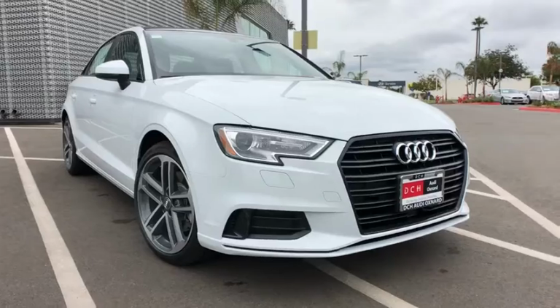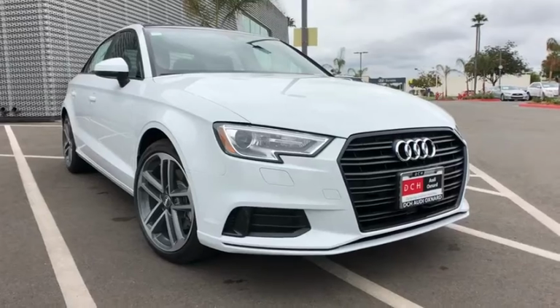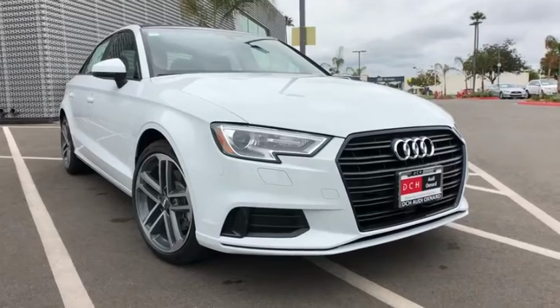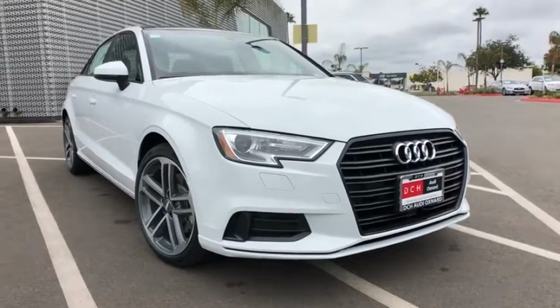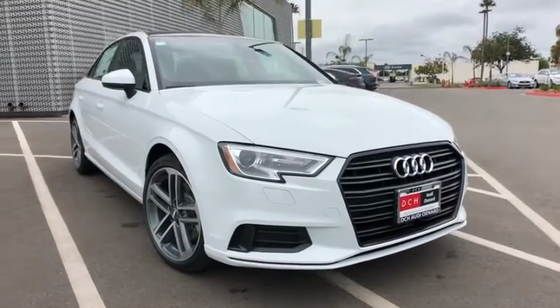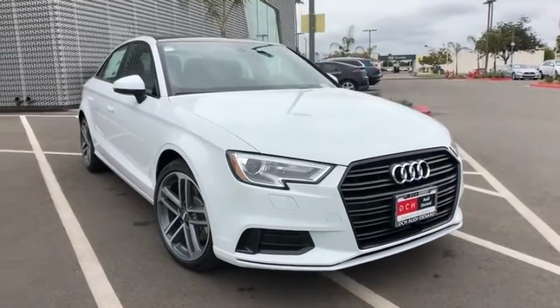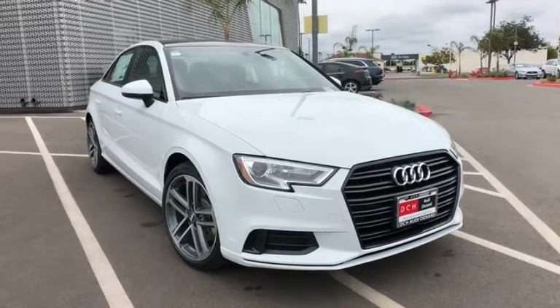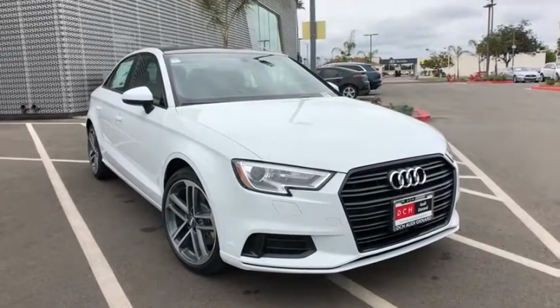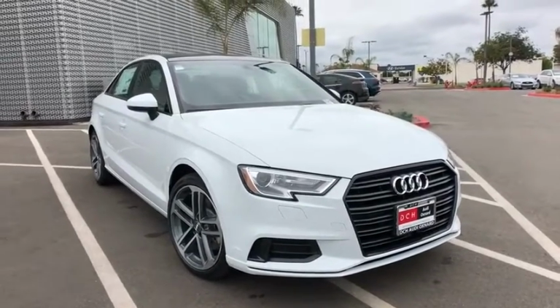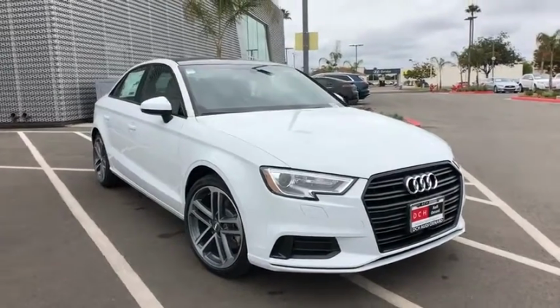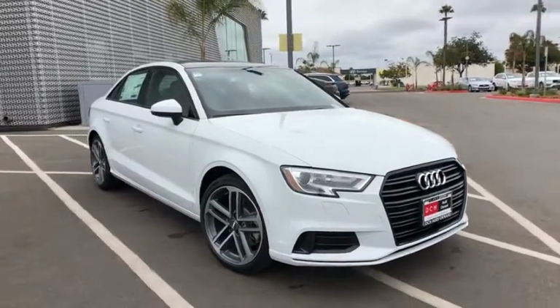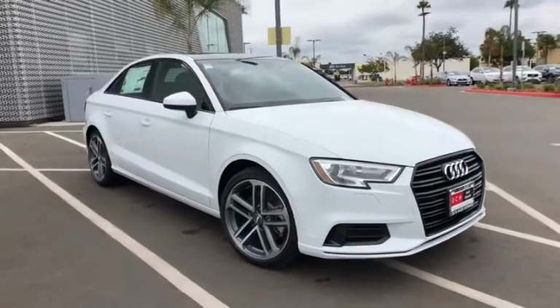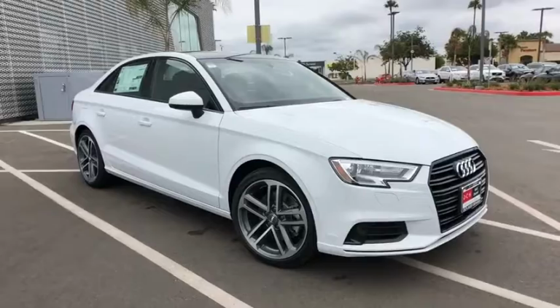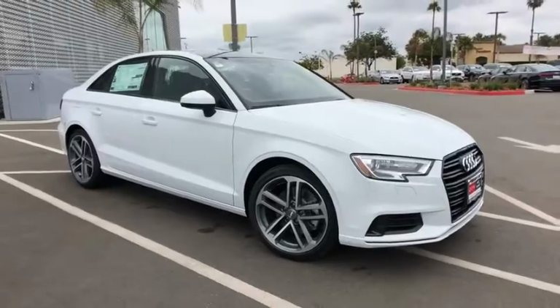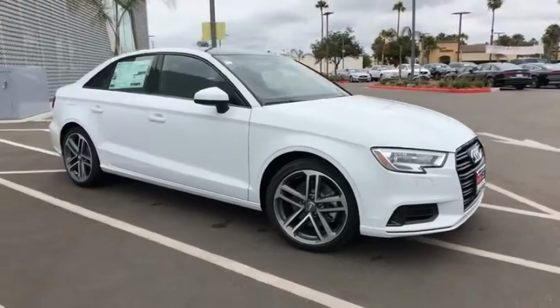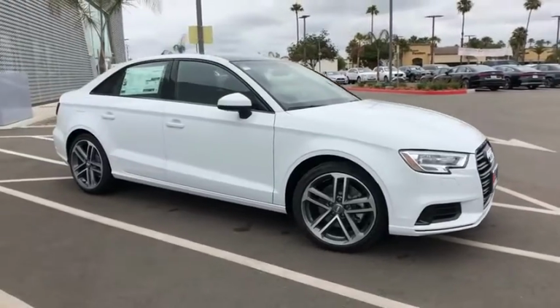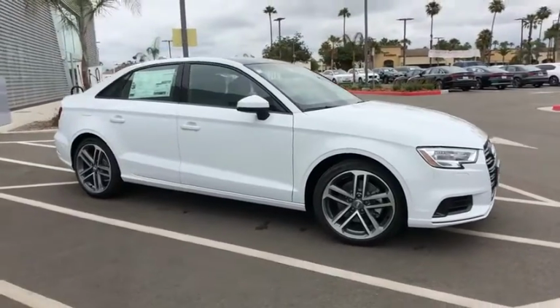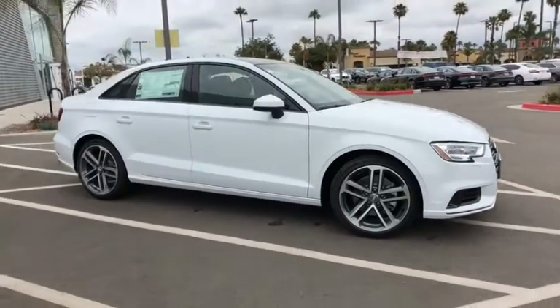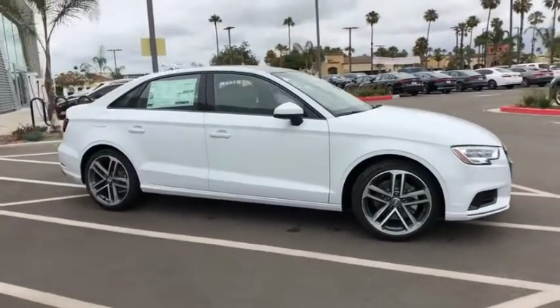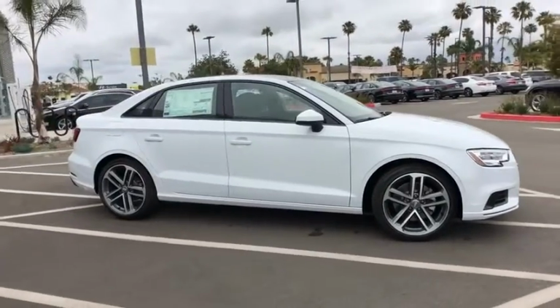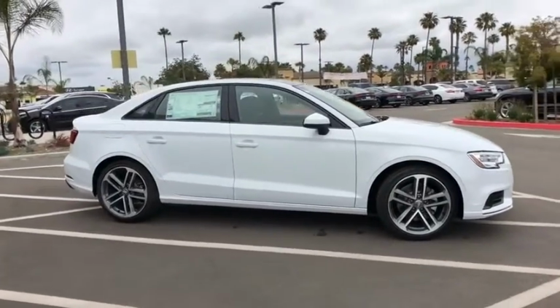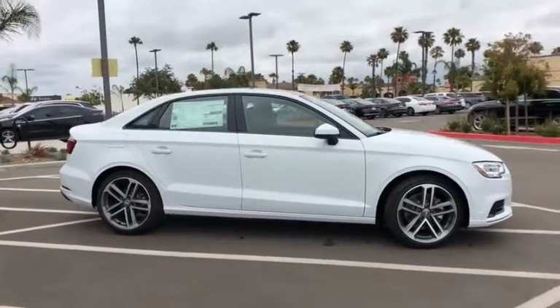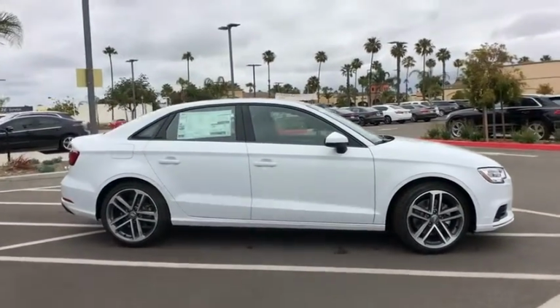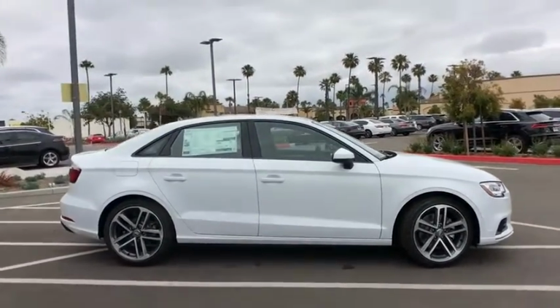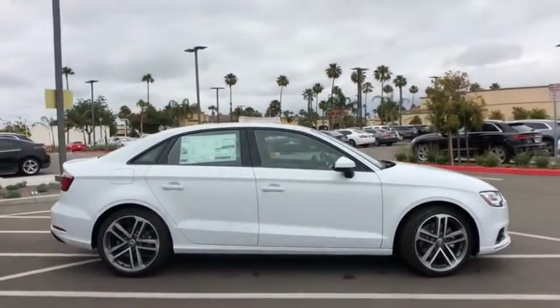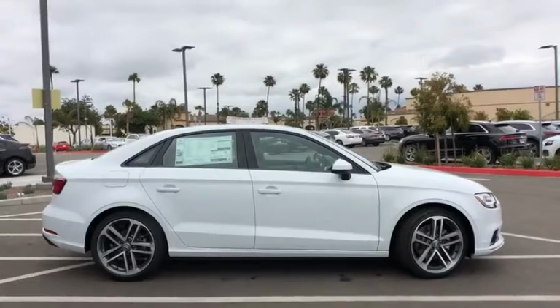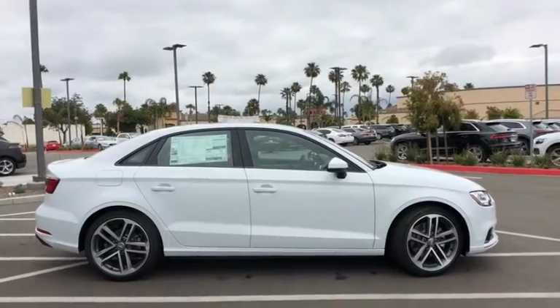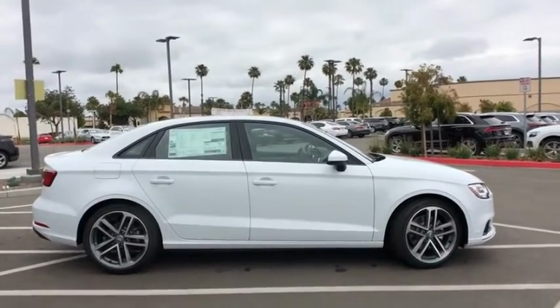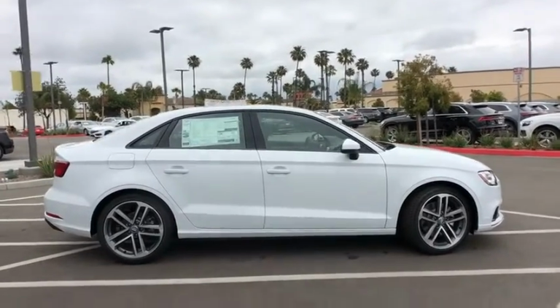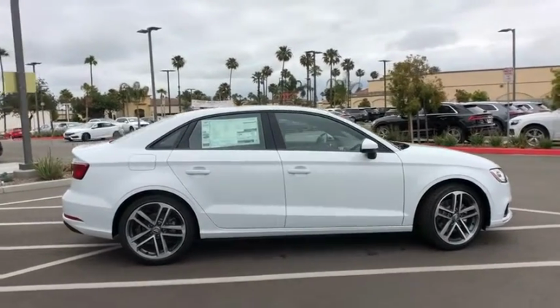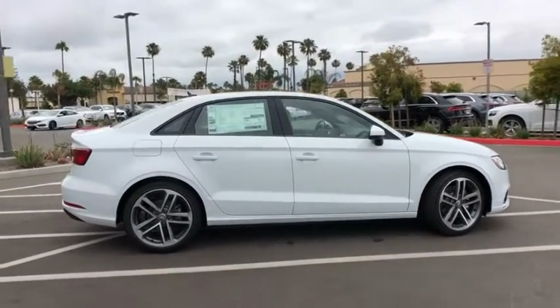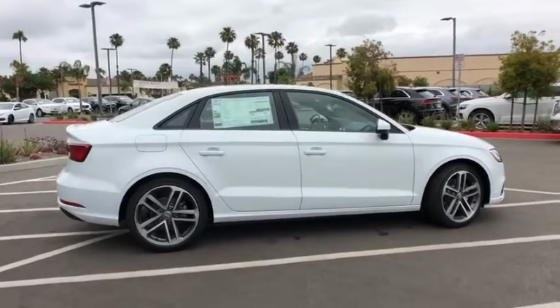Stop by and take a look at the 2019 Audi A3. The Audi A3 is a lovely premium hatch that deserves attention. It works on almost every level. Here are some of this vehicle's great options.